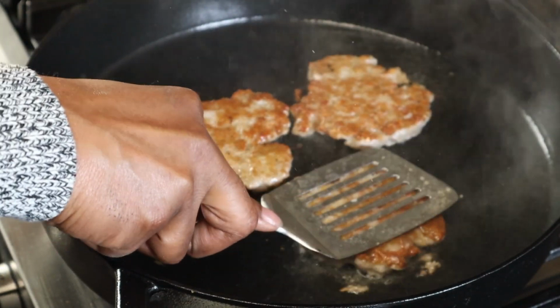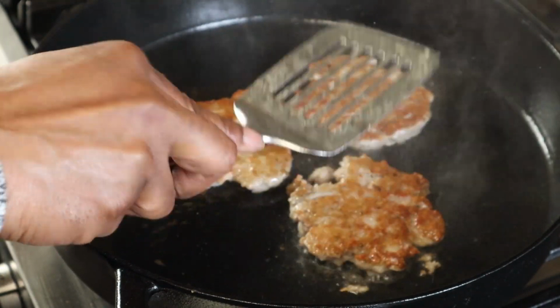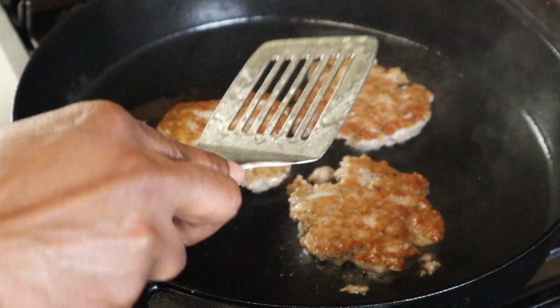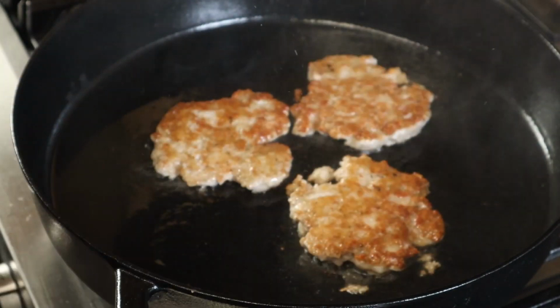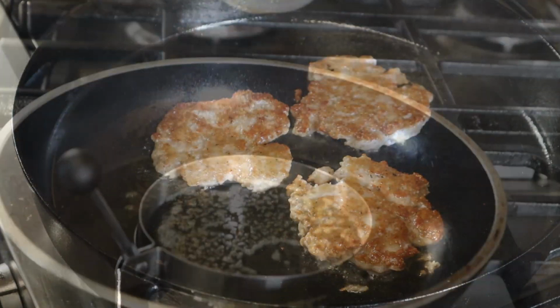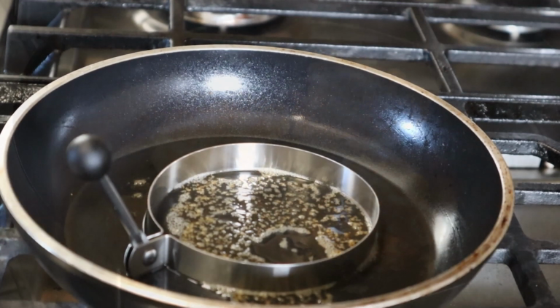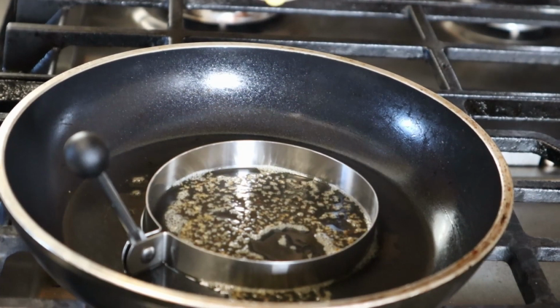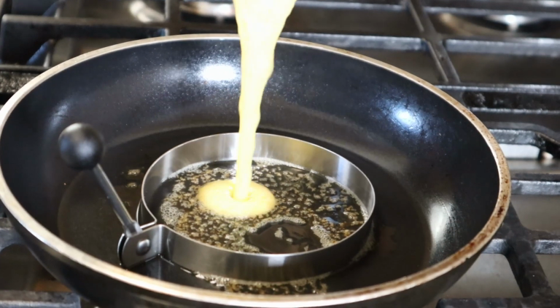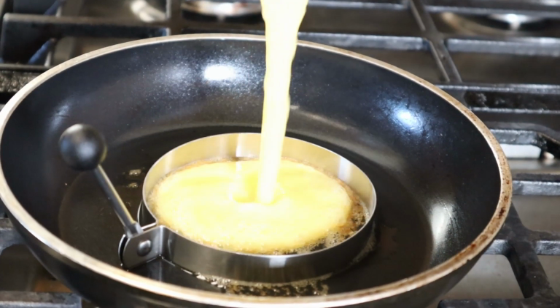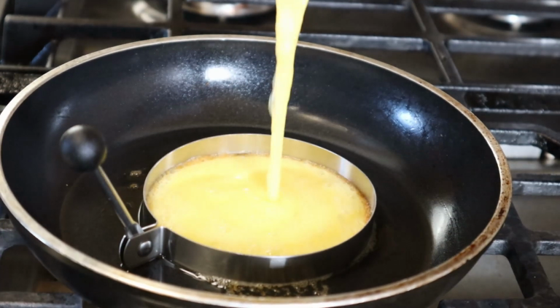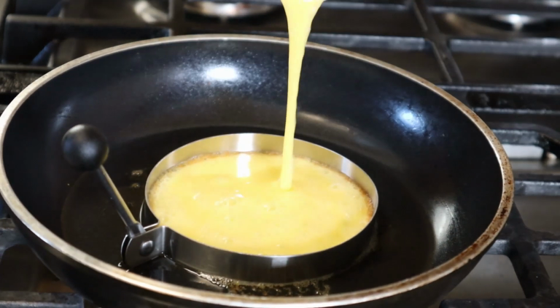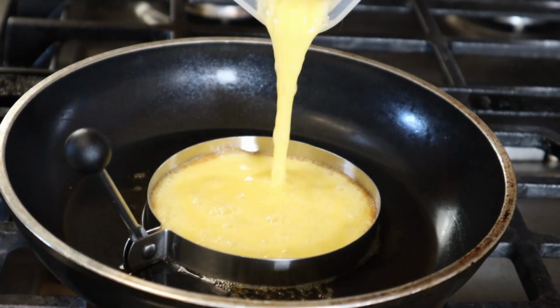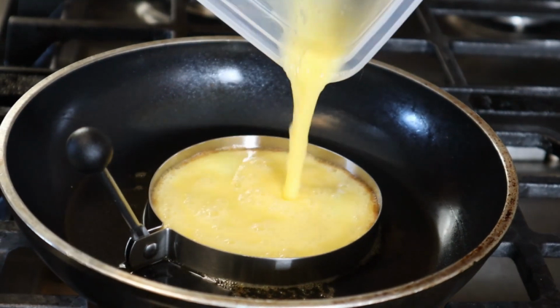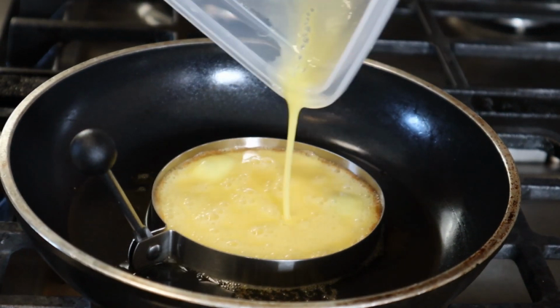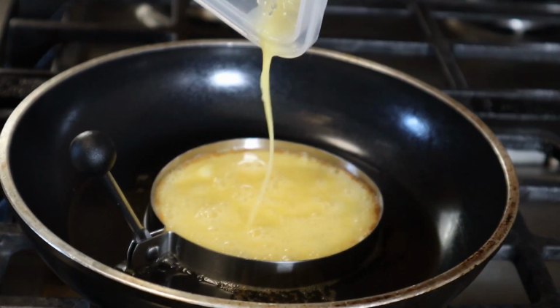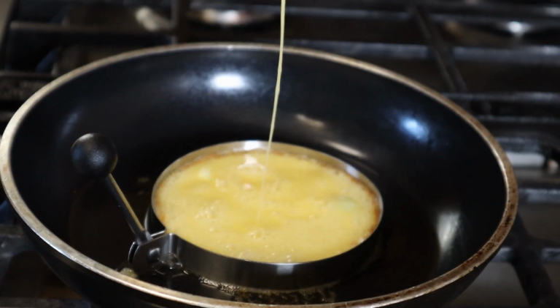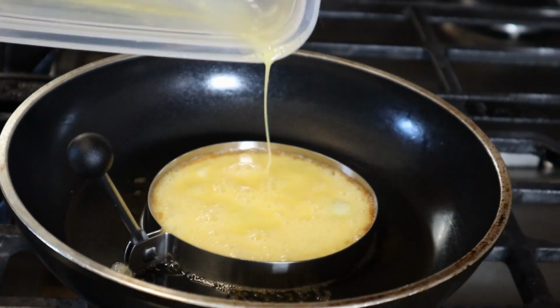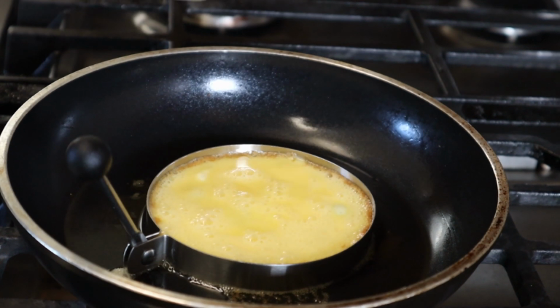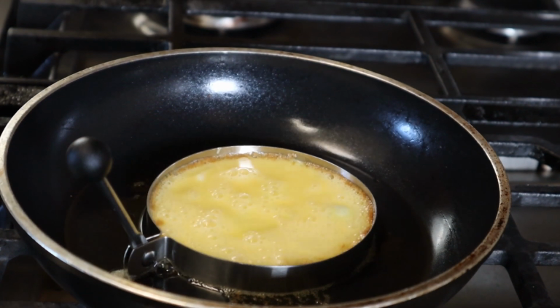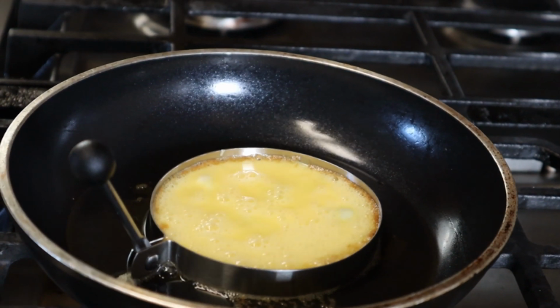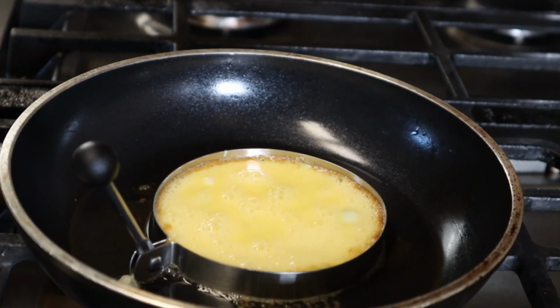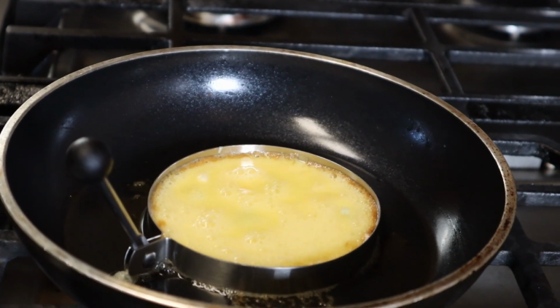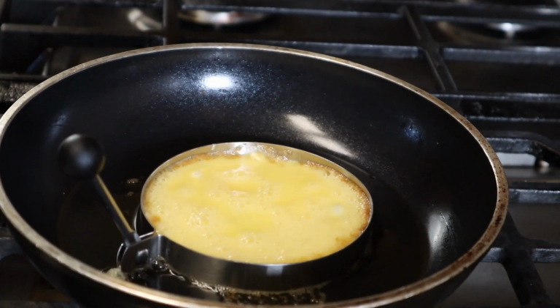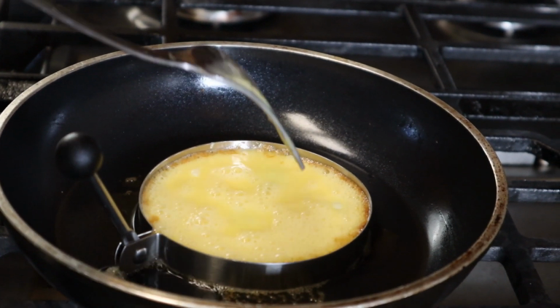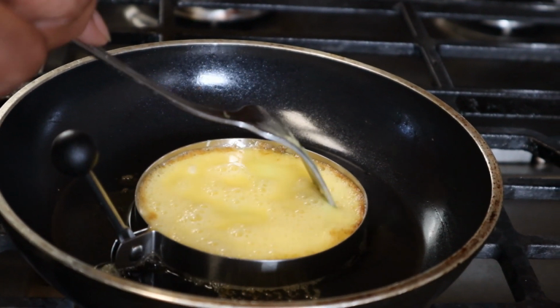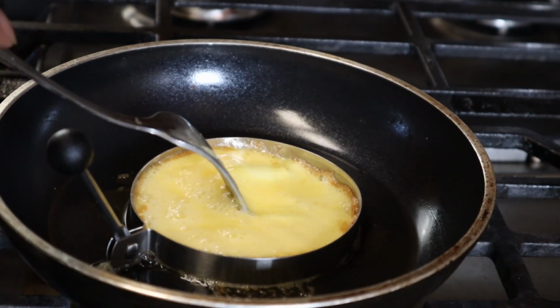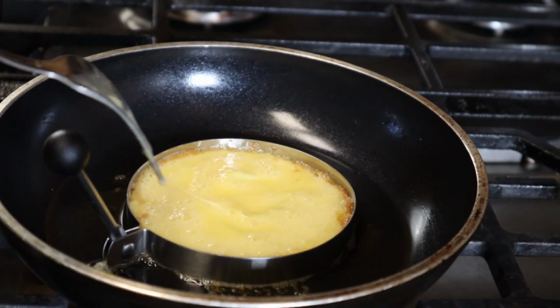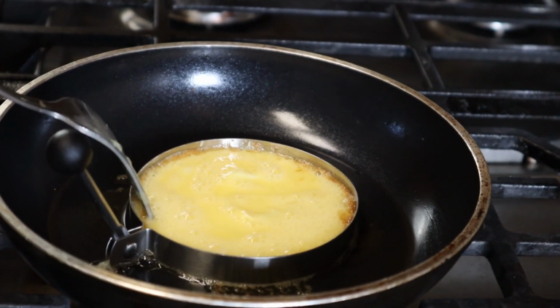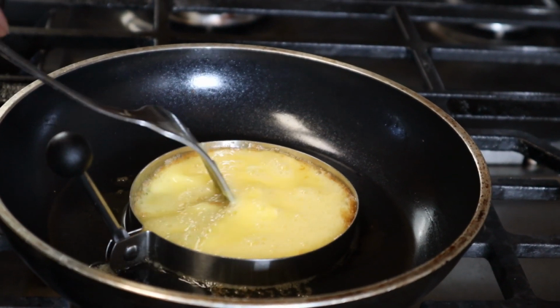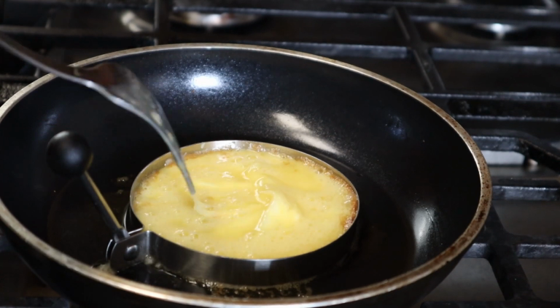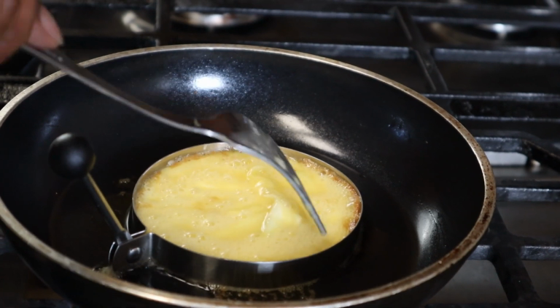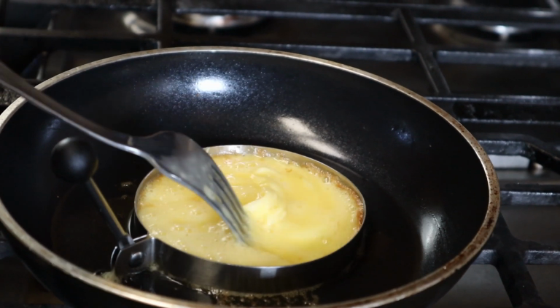When that's done we move on to our egg. I found this little egg ring thing in the supermarket — it just keeps the egg in place. McDonald's will just break an egg and kind of steam it with the yolk separated from the white.